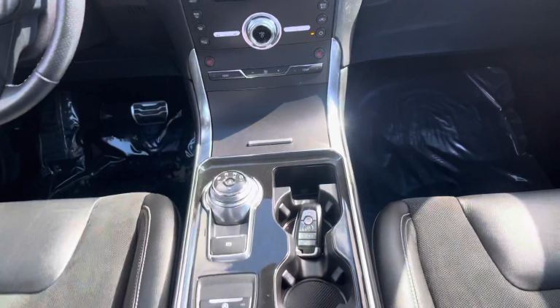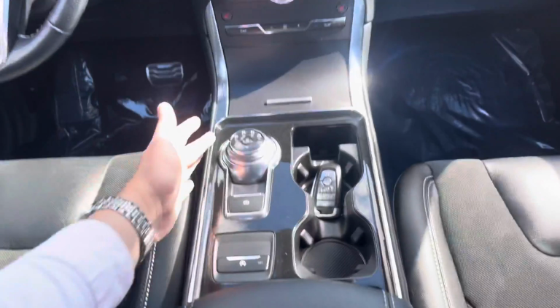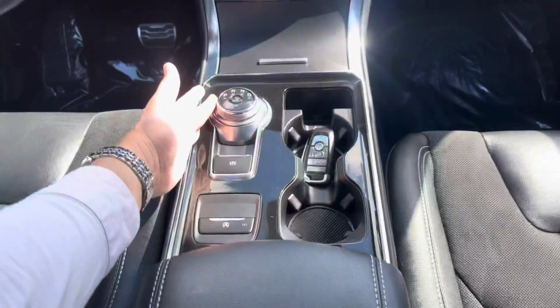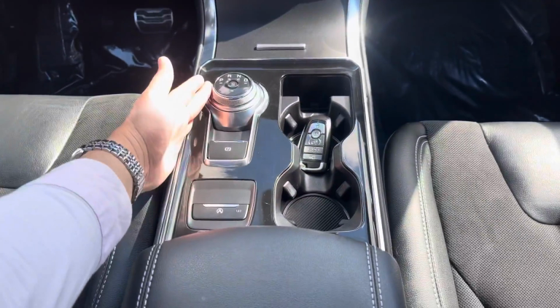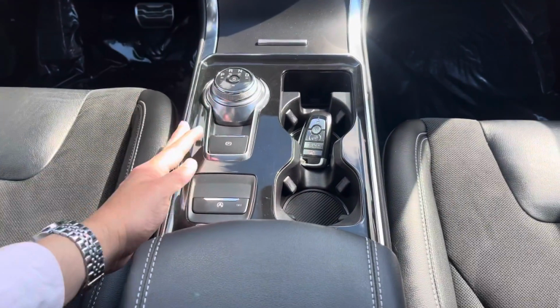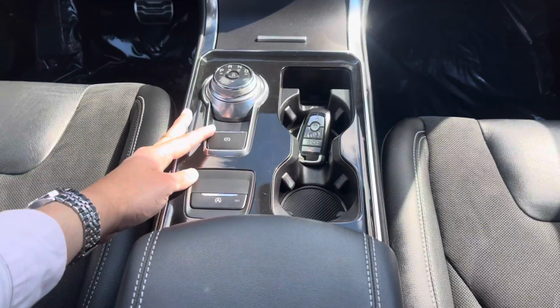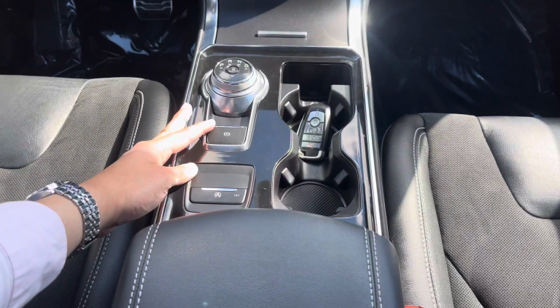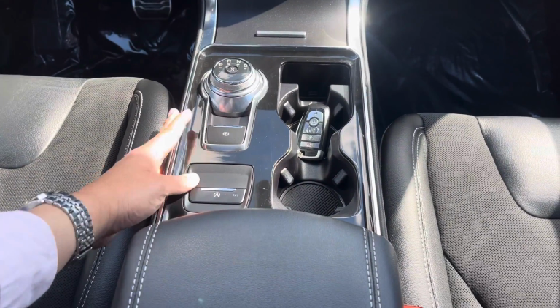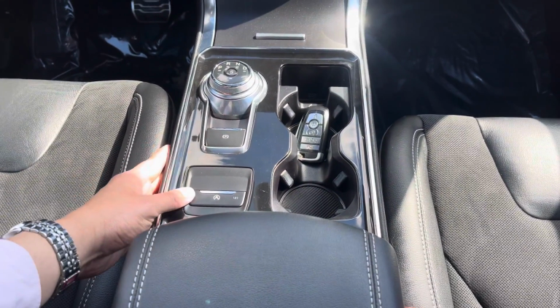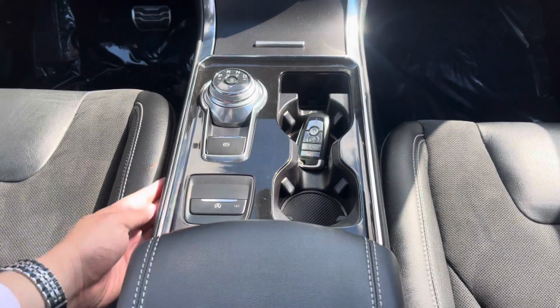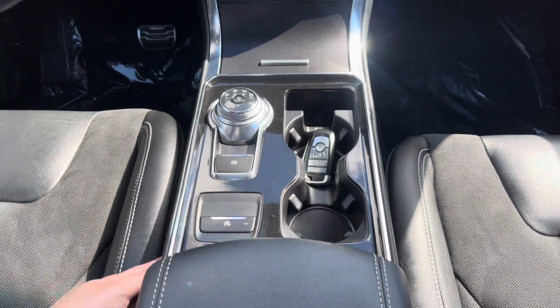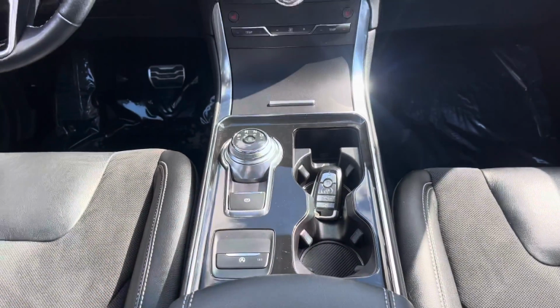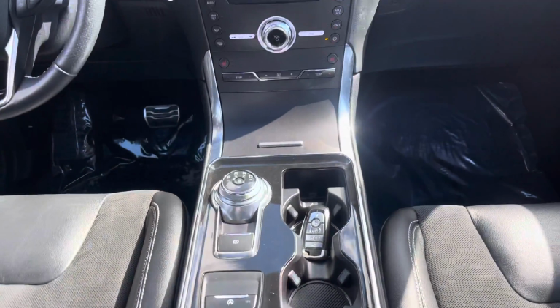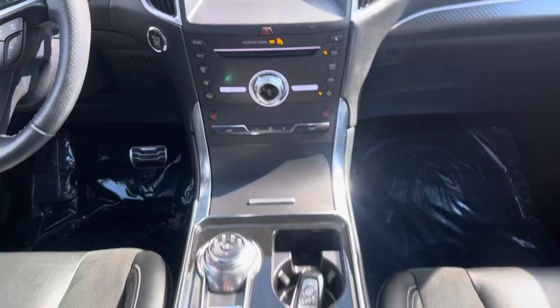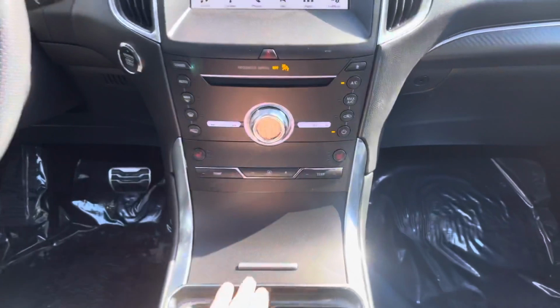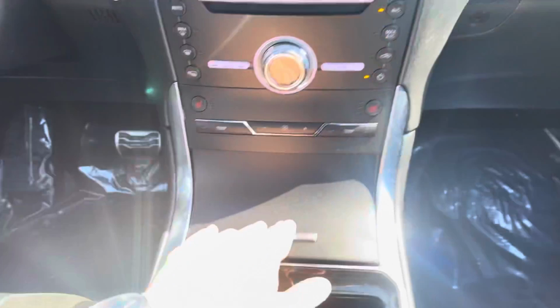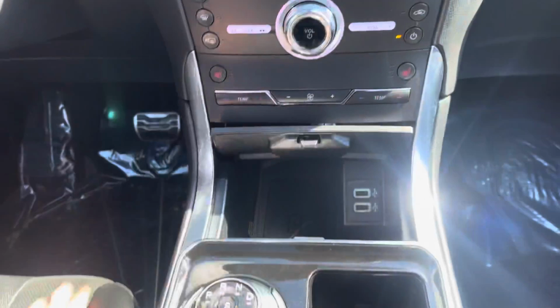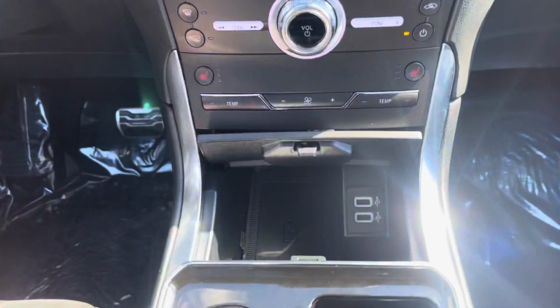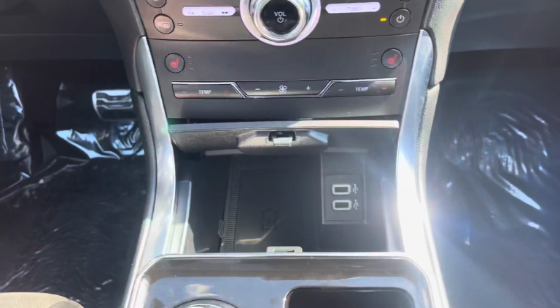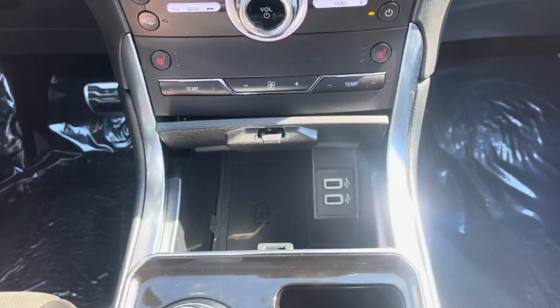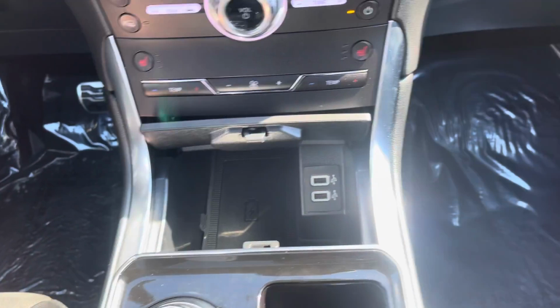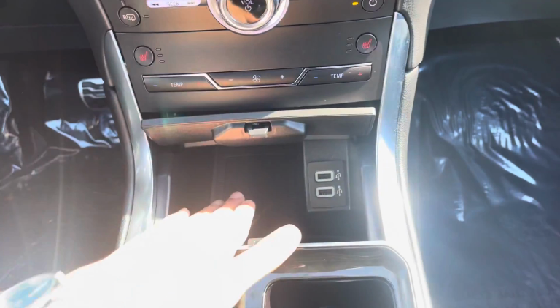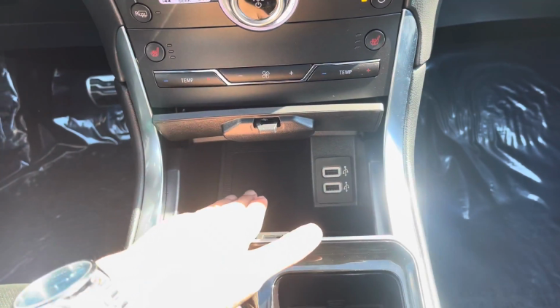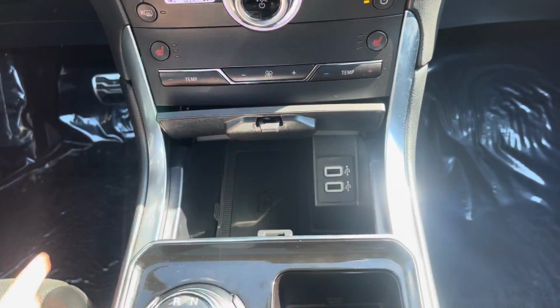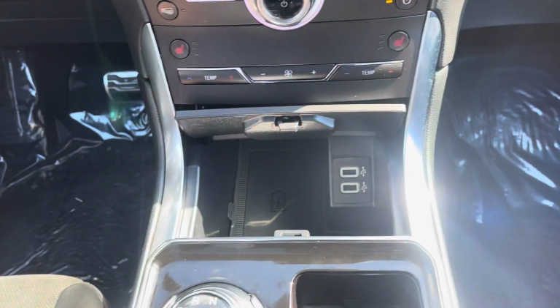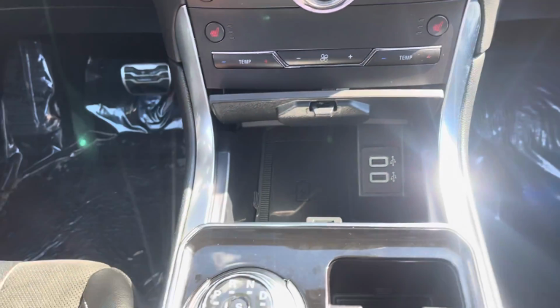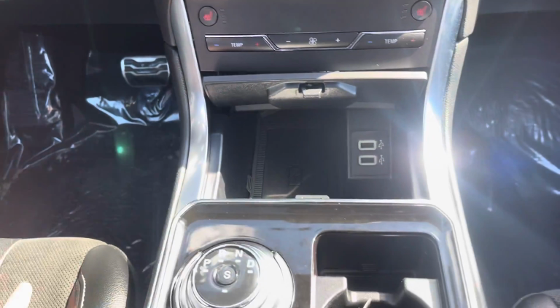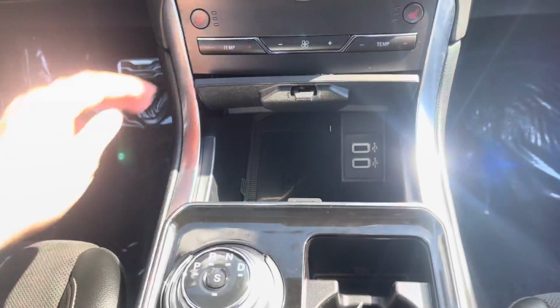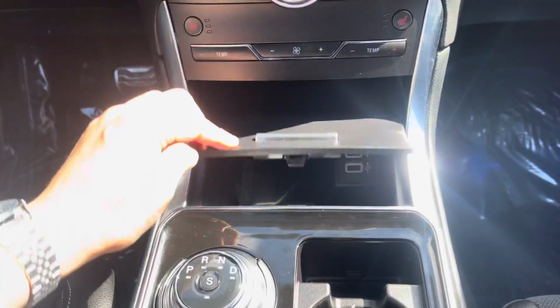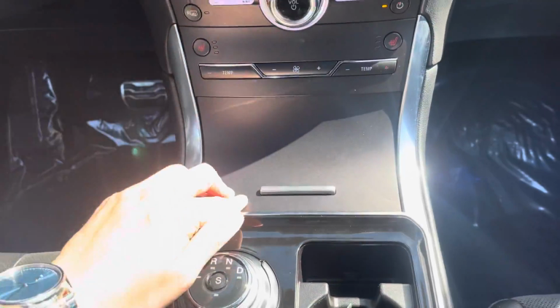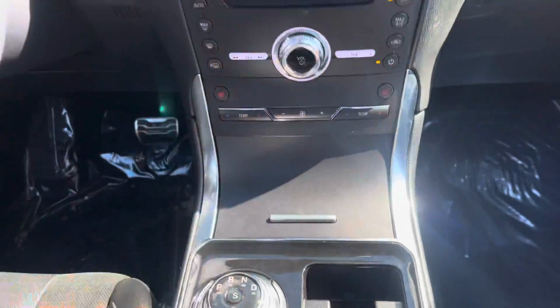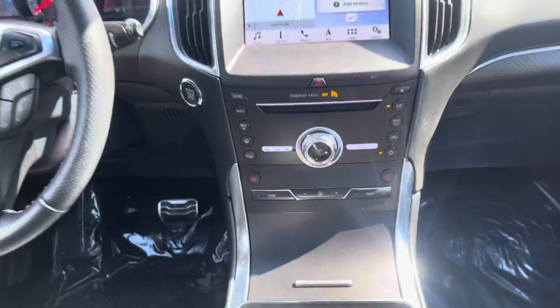Your dial instead of a shifter. Emergency brake. Auto start-stop in case you wanted to save fuel. You do have some space in there, and this is a wireless charging pad — you just put your phone in there and it will charge it for you.